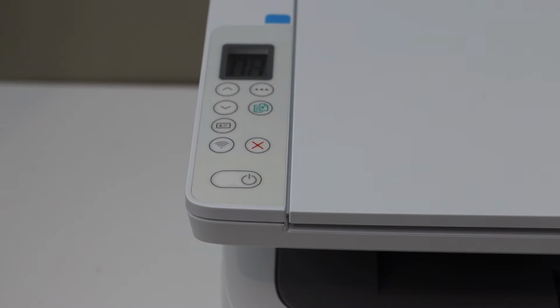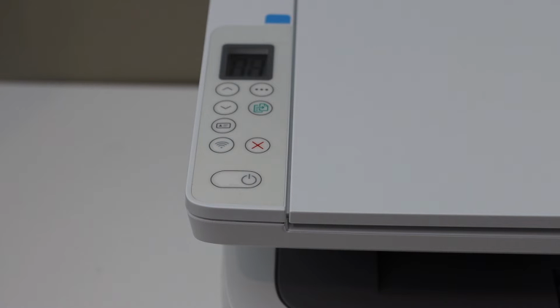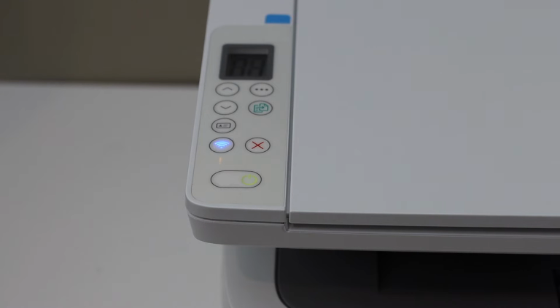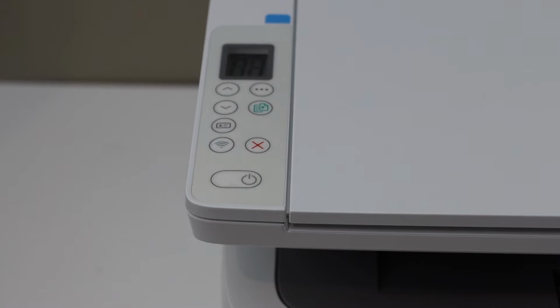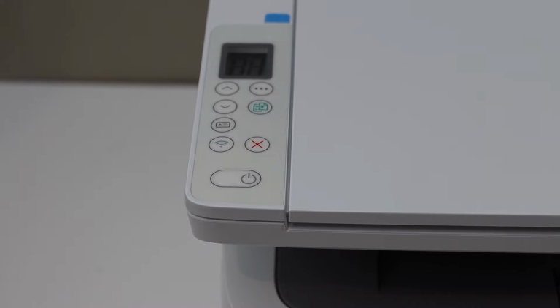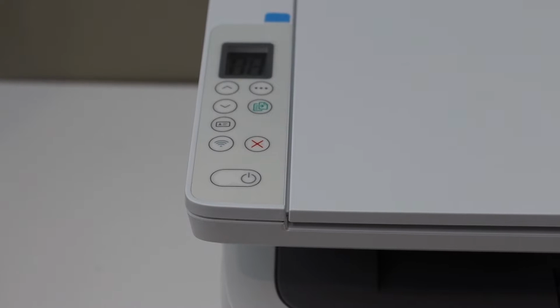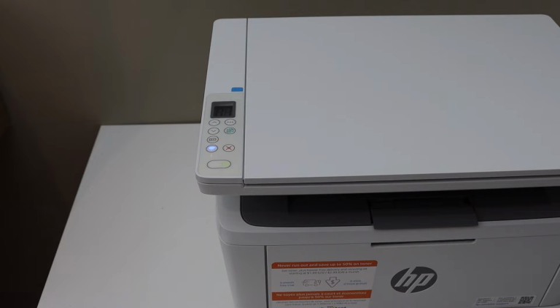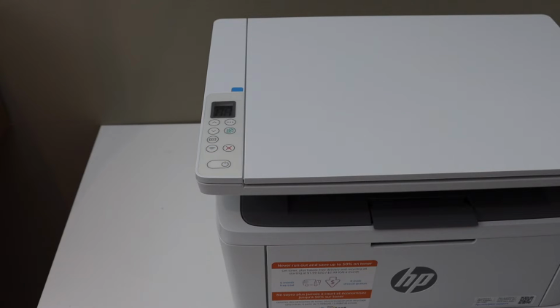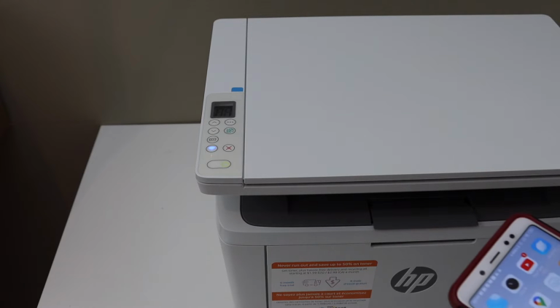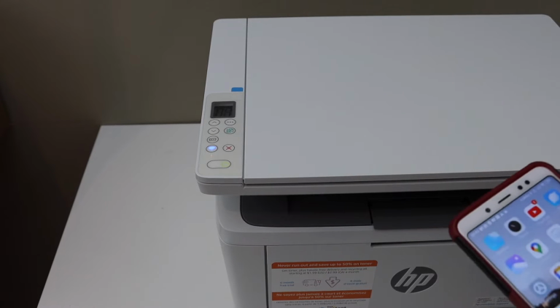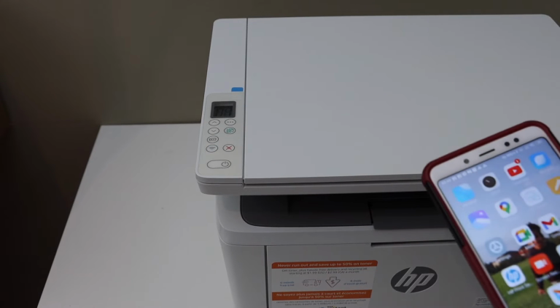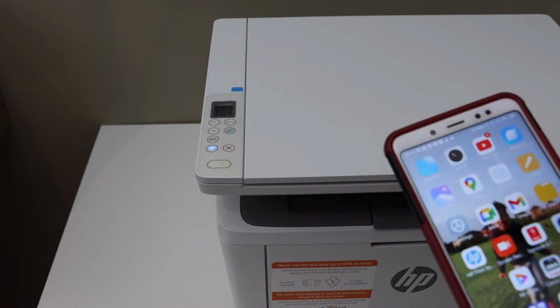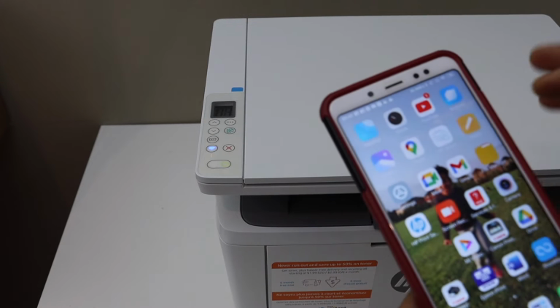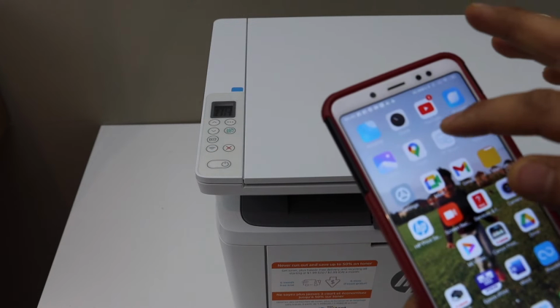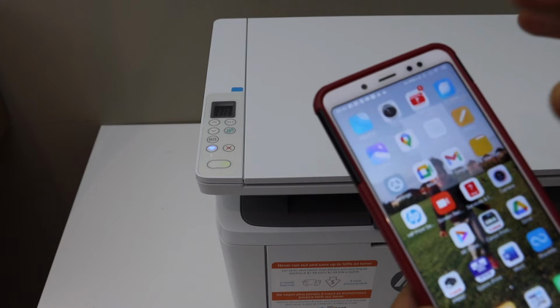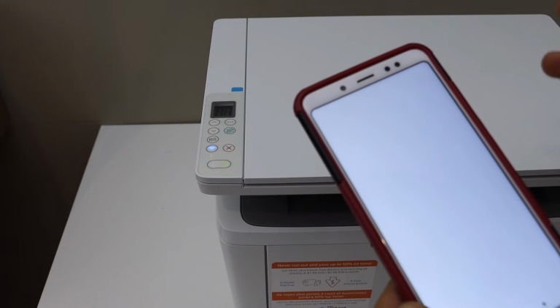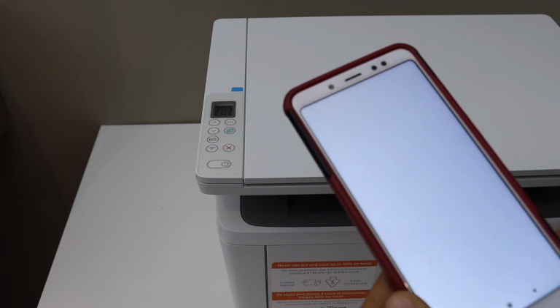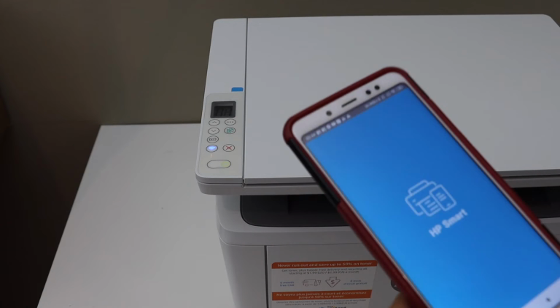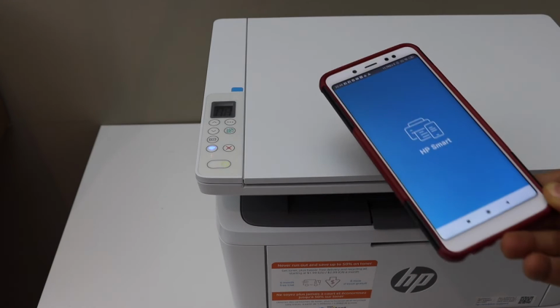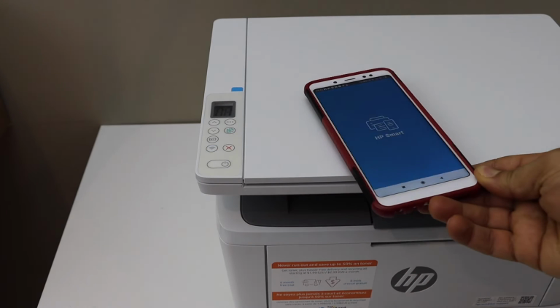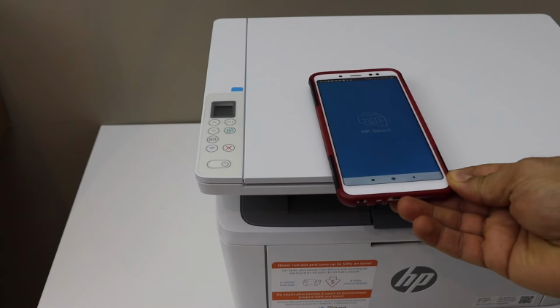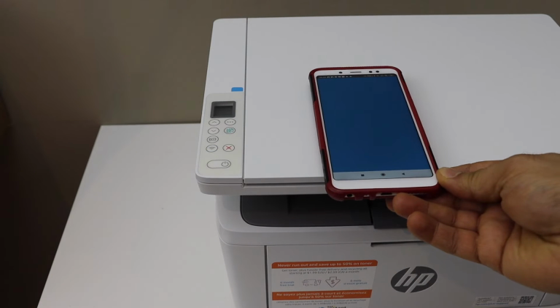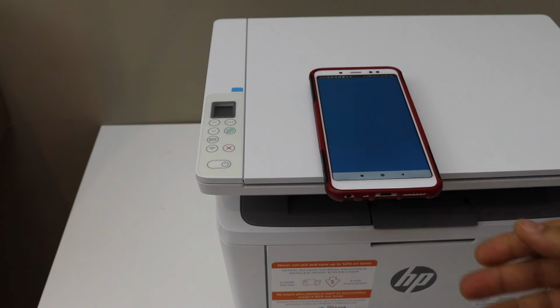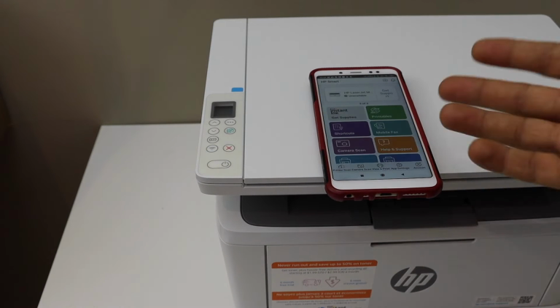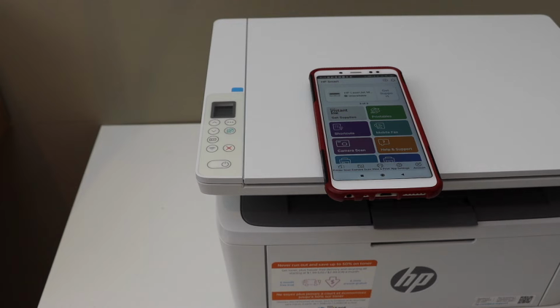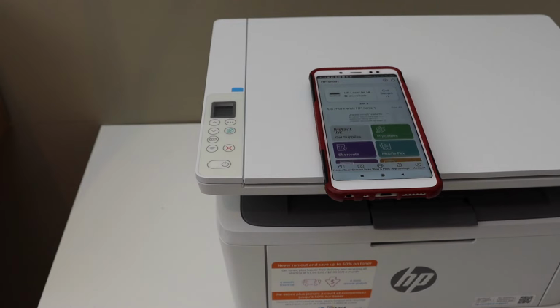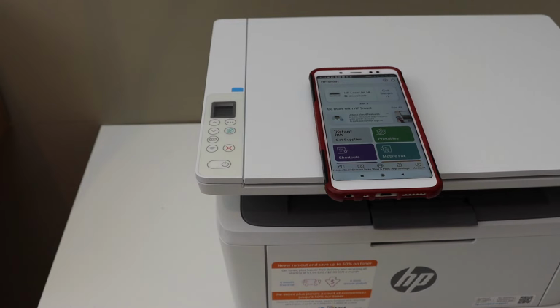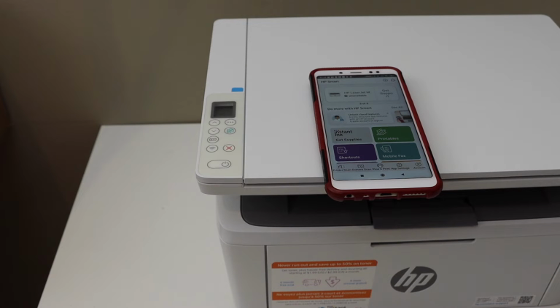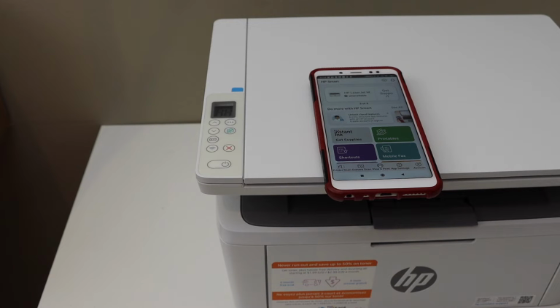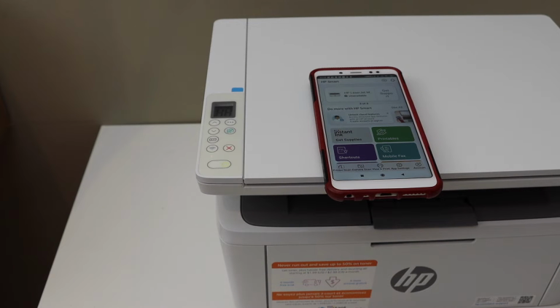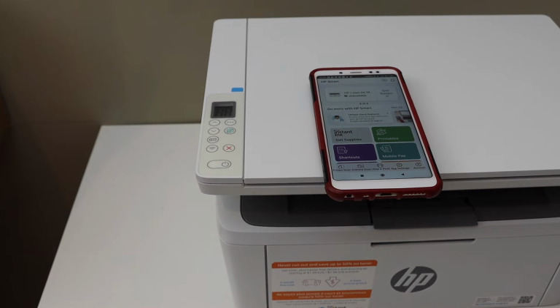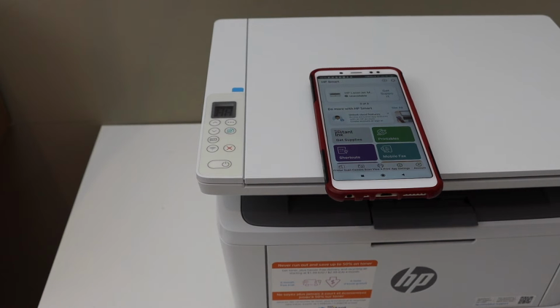Wait for the printer to restart and also prepare your Android phone. Download the HP Smart app and open it. You can download the app from the App Store. The printer is restarting.